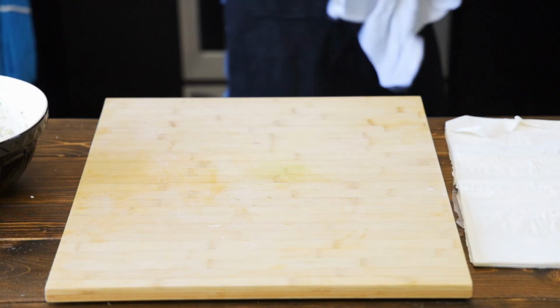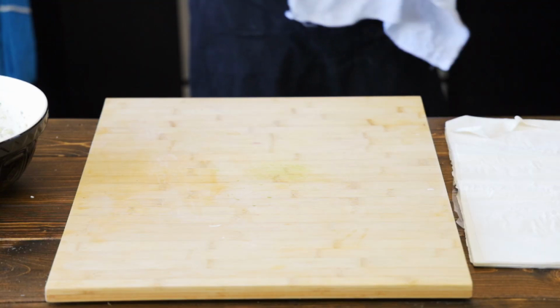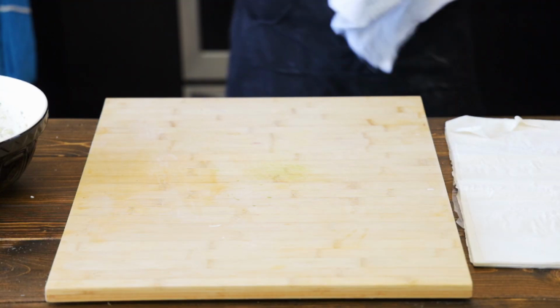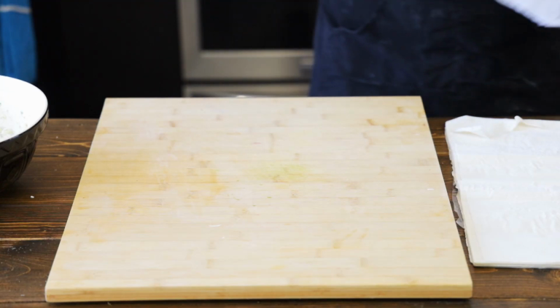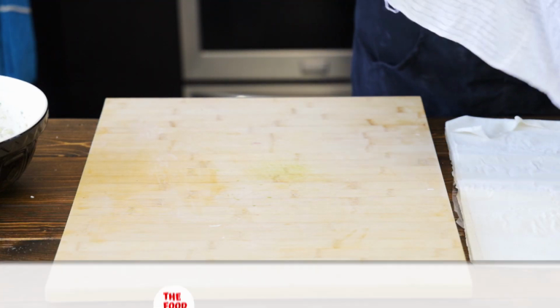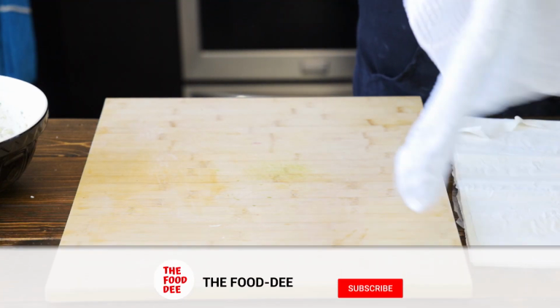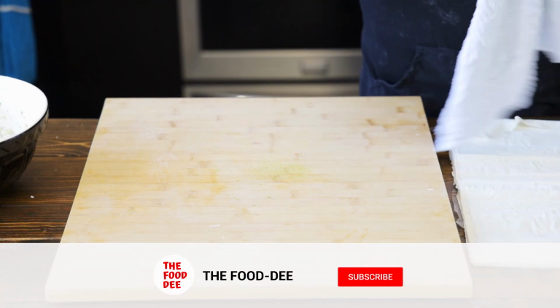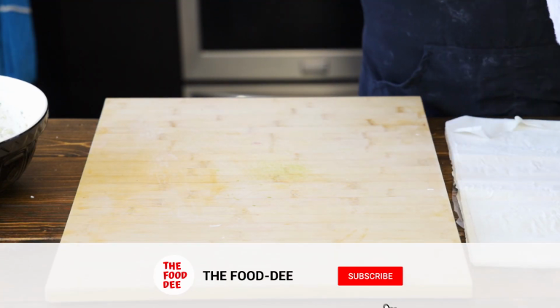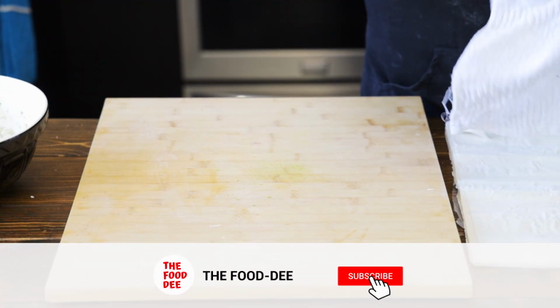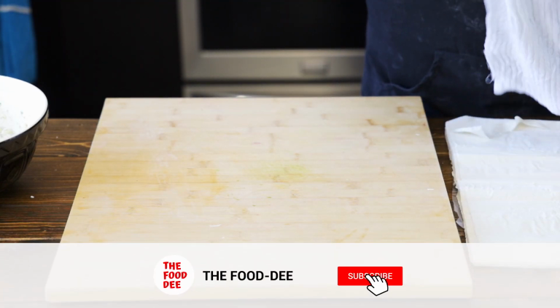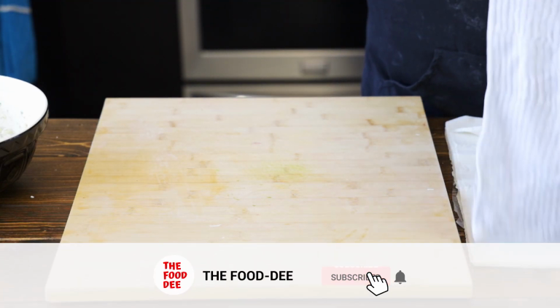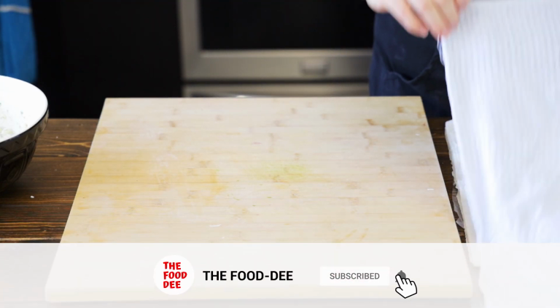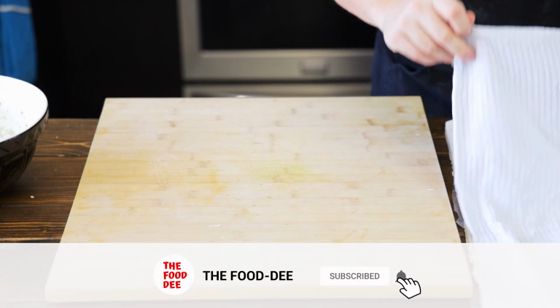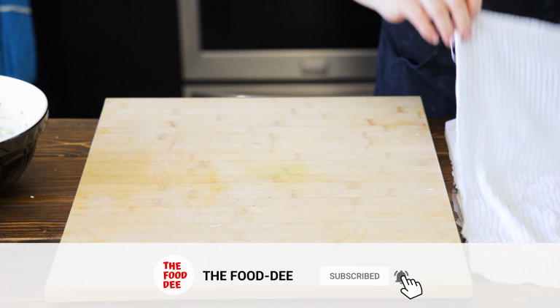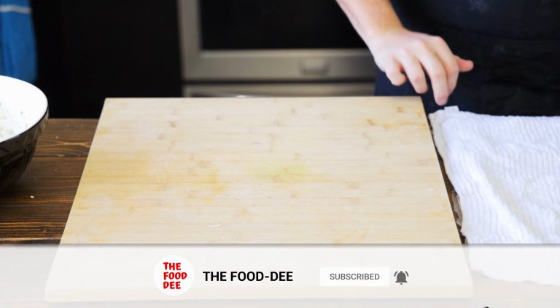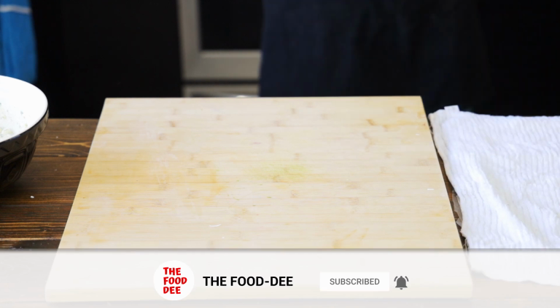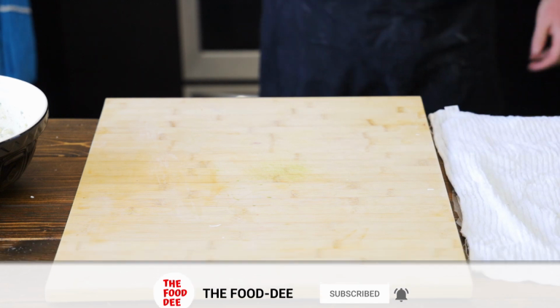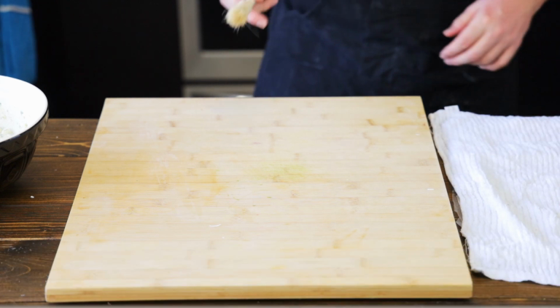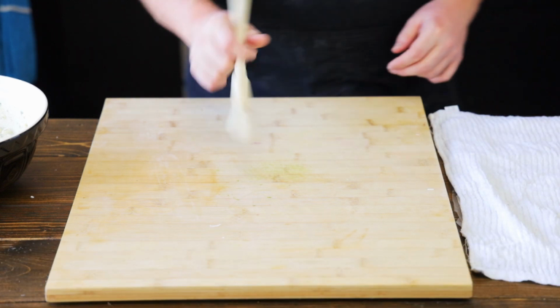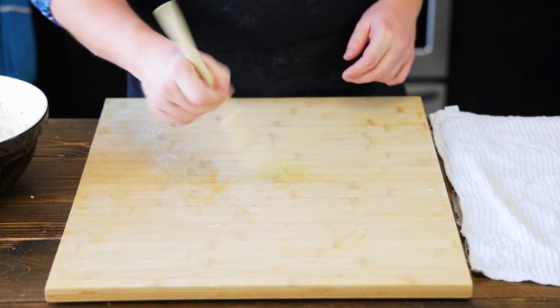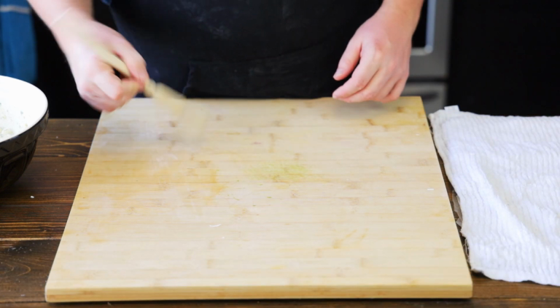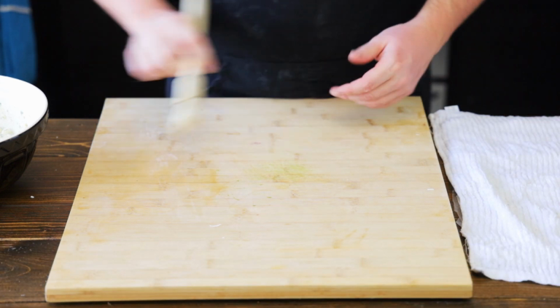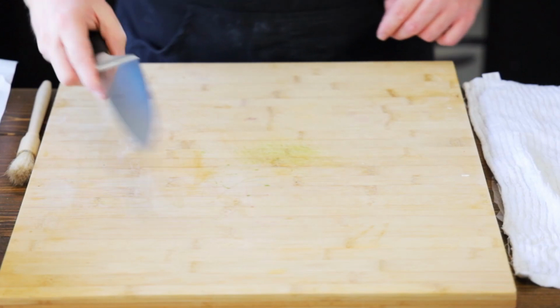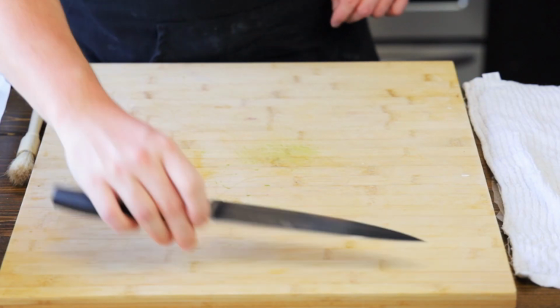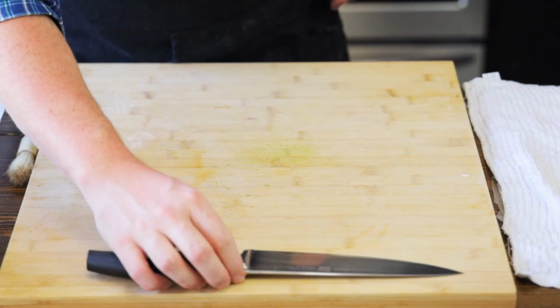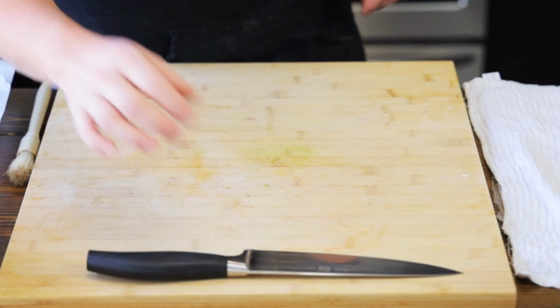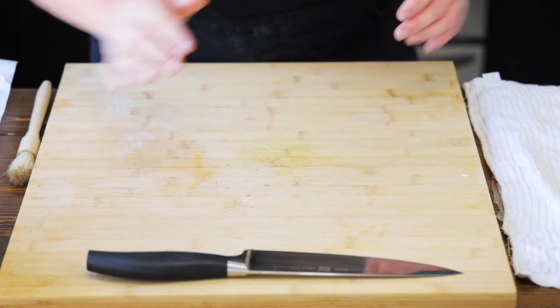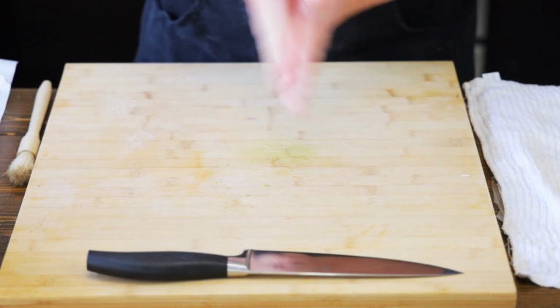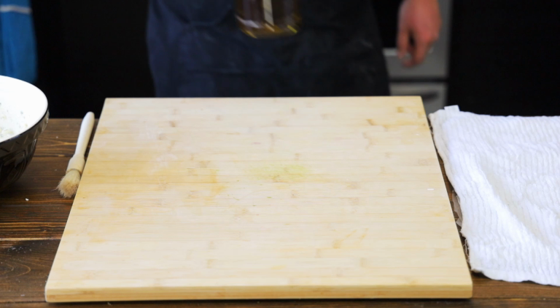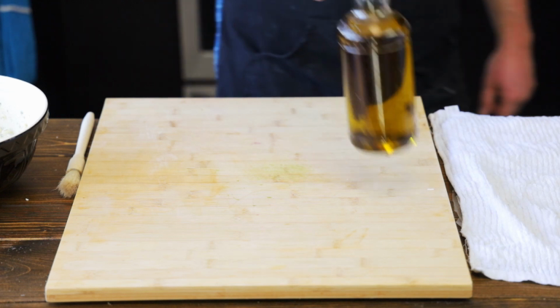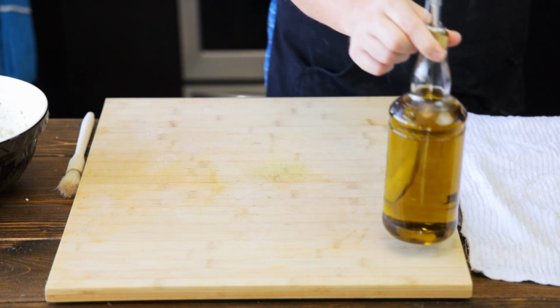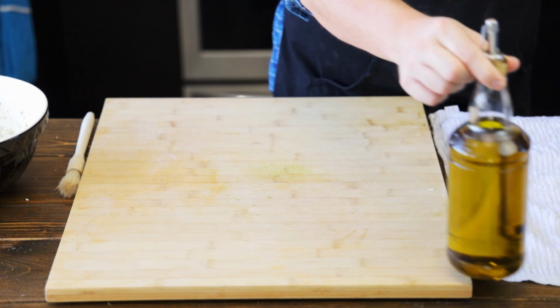Now let's set up our wrapping station. Let's get our filo out and put it underneath a wet cloth so it doesn't dry out. Get a pastry brush to brush our oil, grab a knife to cut our pastries, and grab some olive oil. Now let's get wrapping.